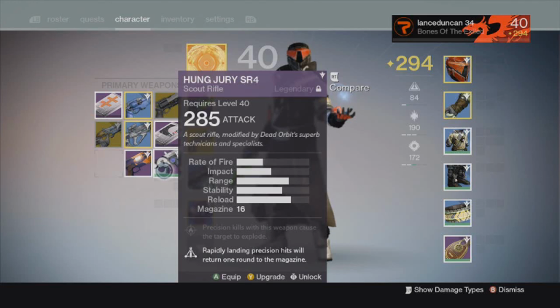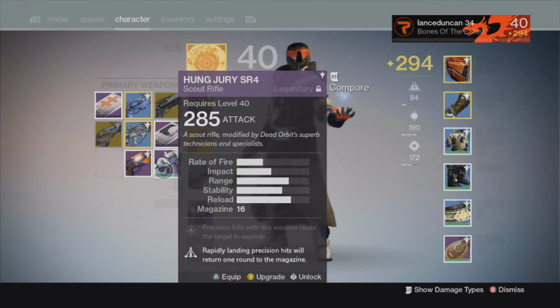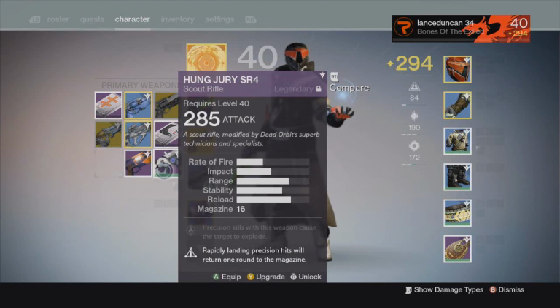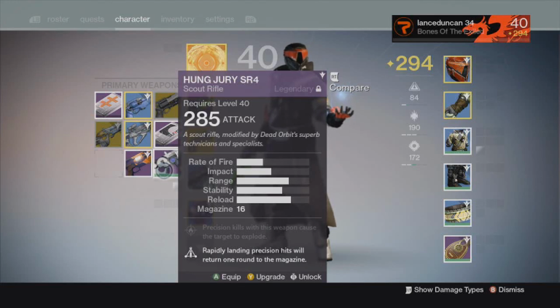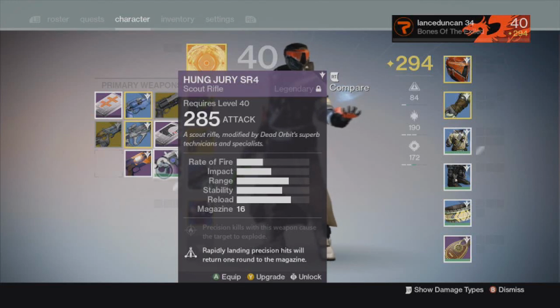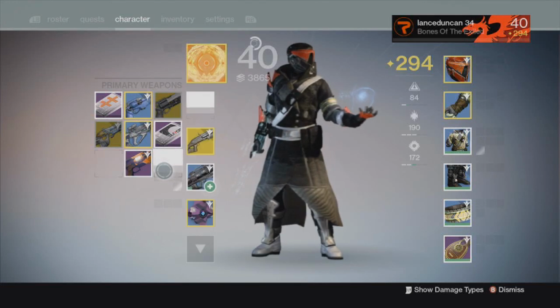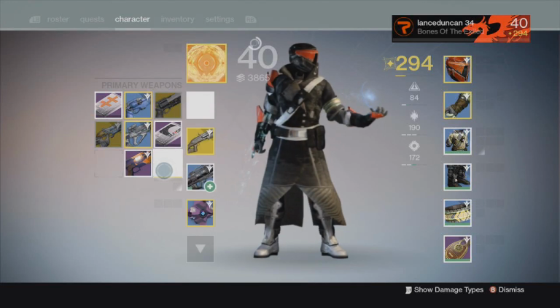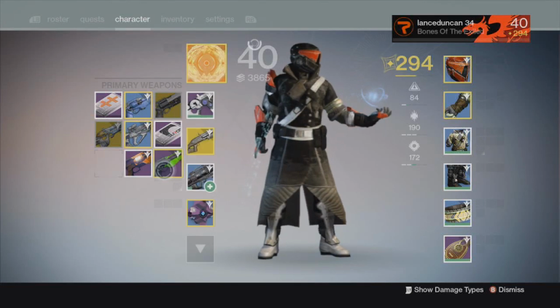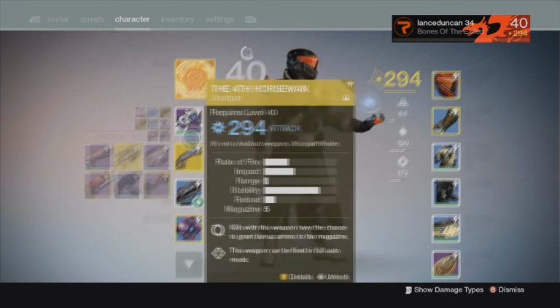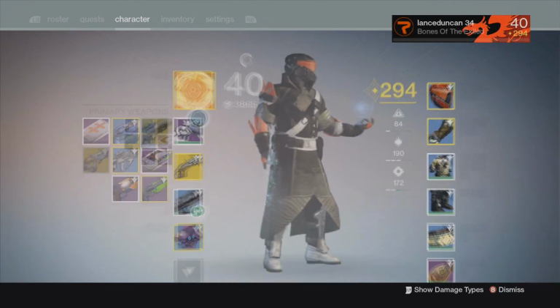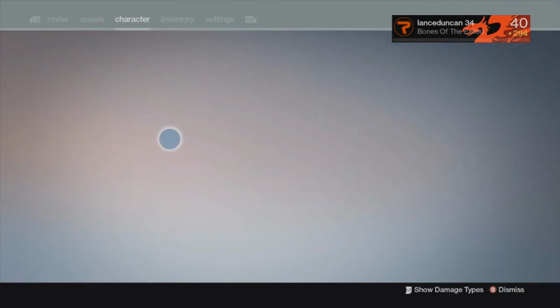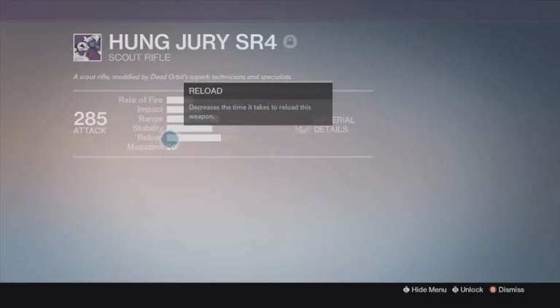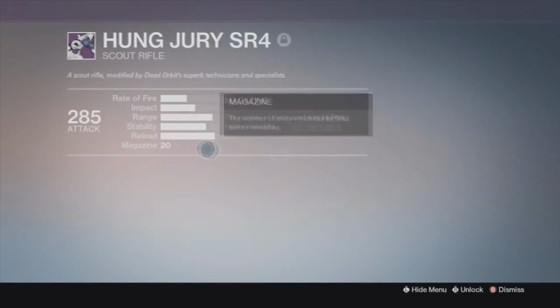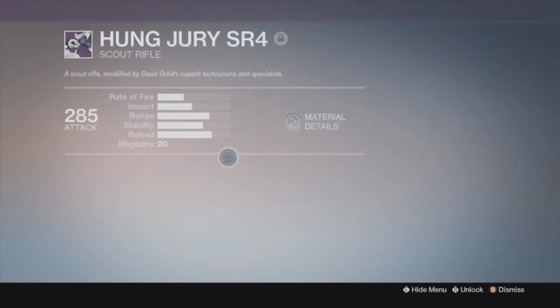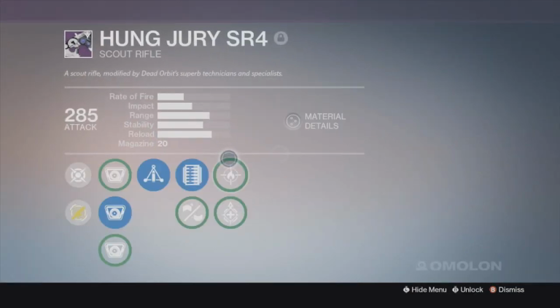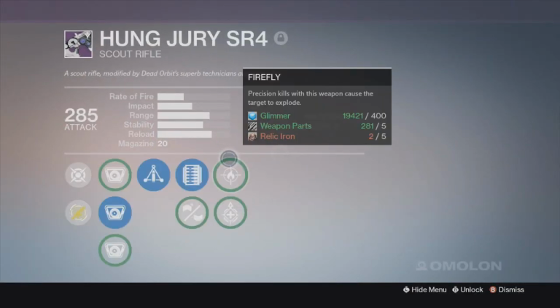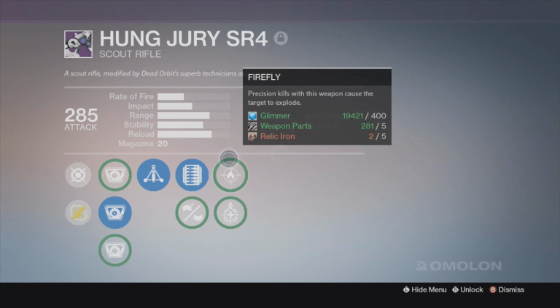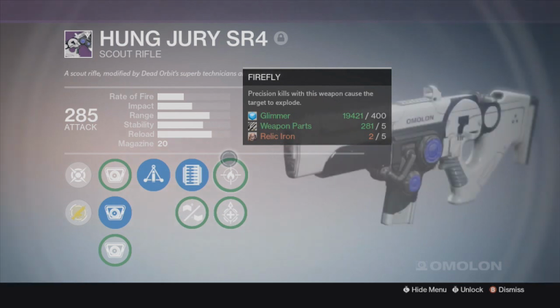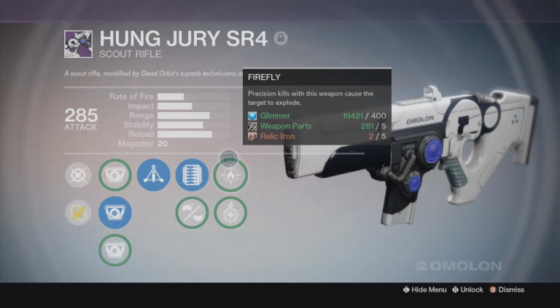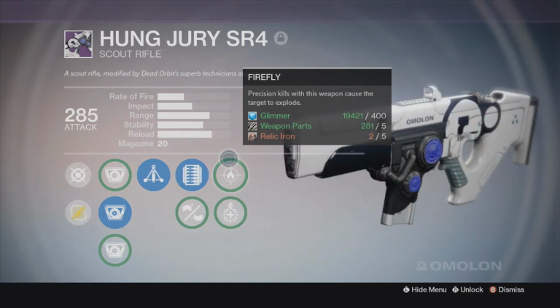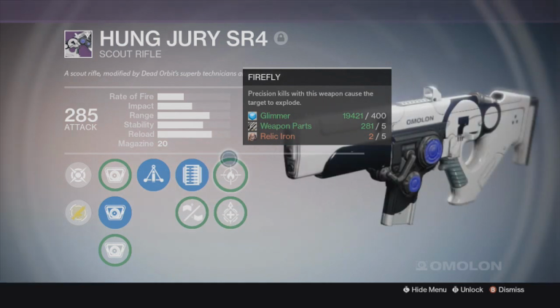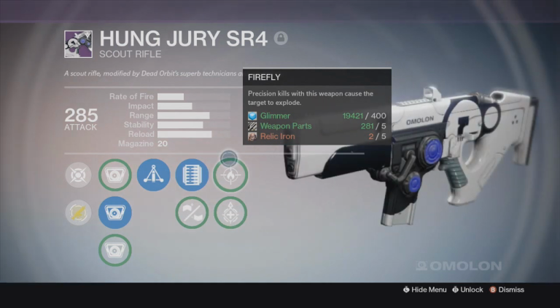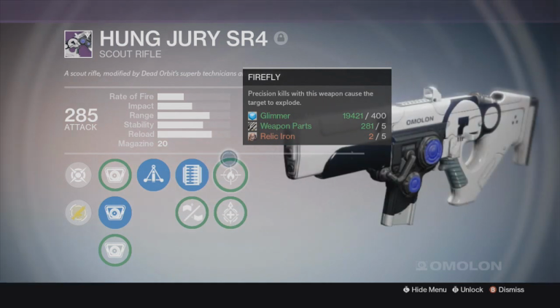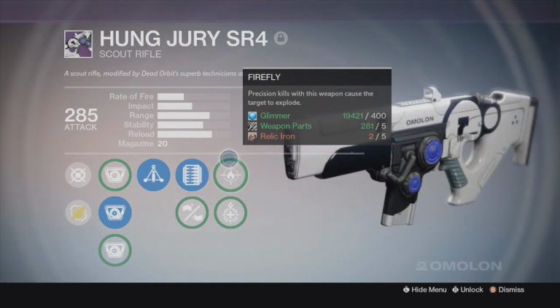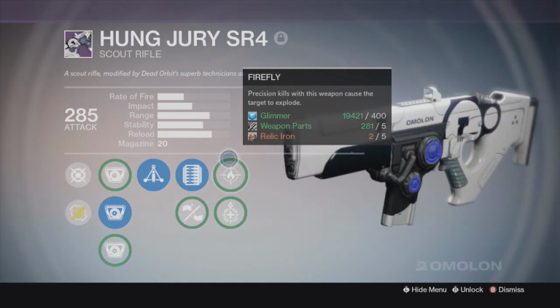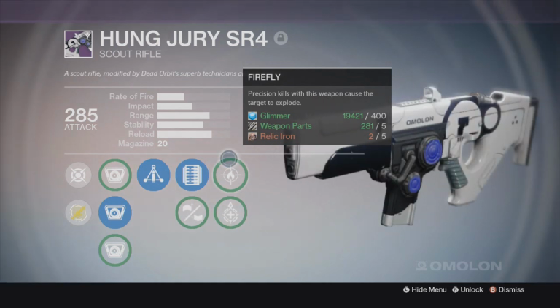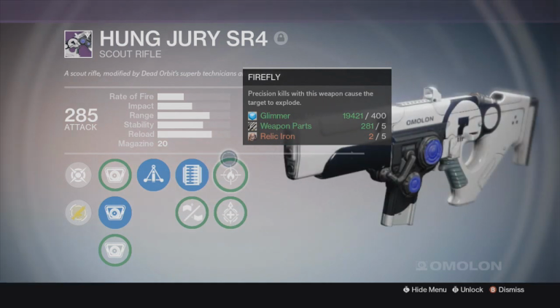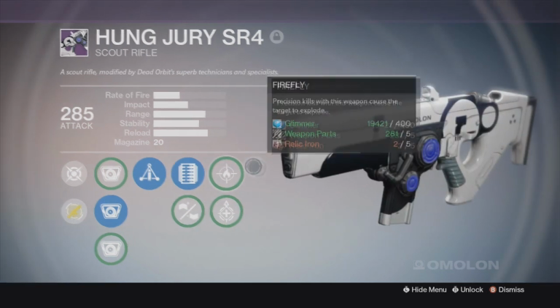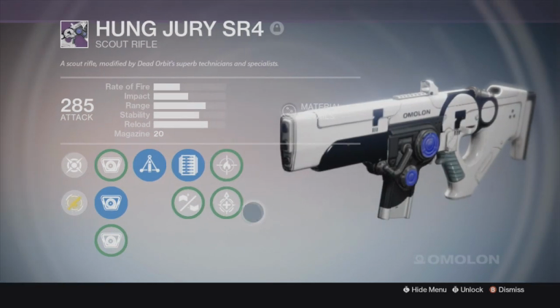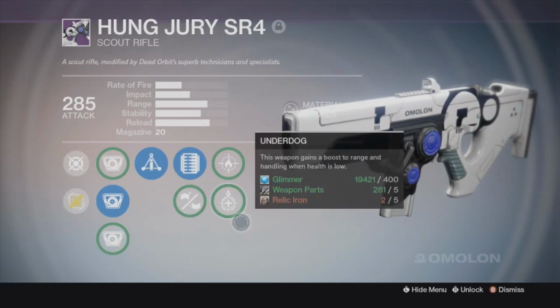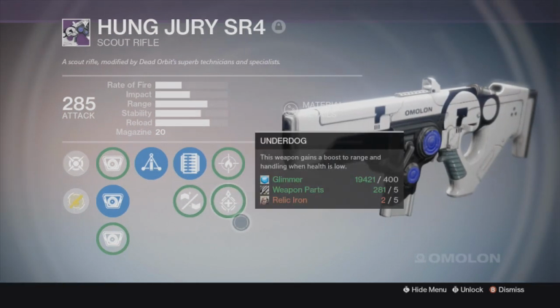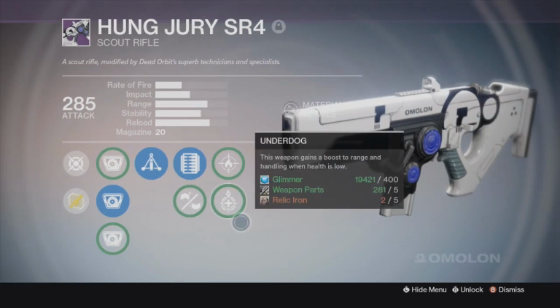What's going on everybody? It's your boy Kepel. Welcome to my new series, the best legendaries in Destiny. Now we're going to be covering the Hung Jury and we're going to be covering the Byronic Hero. Let's get into it.